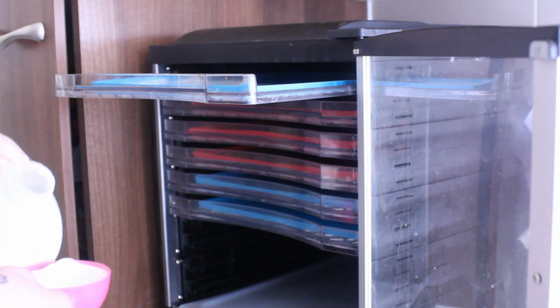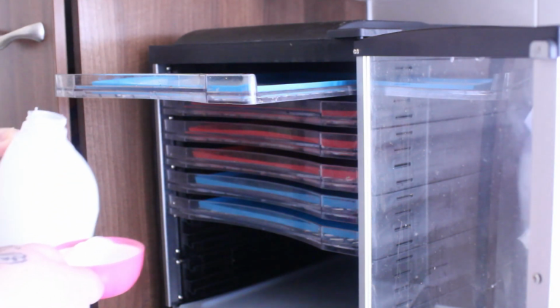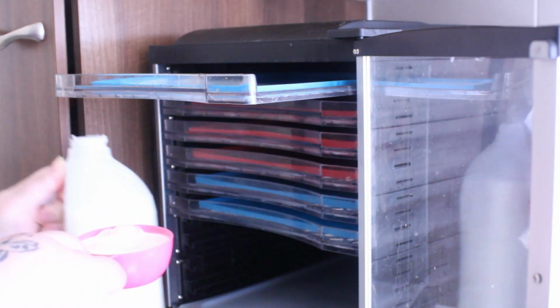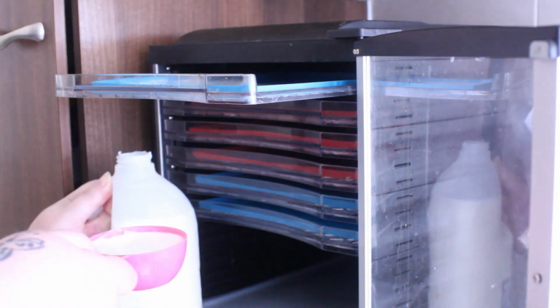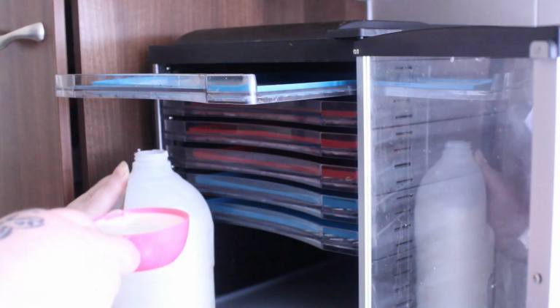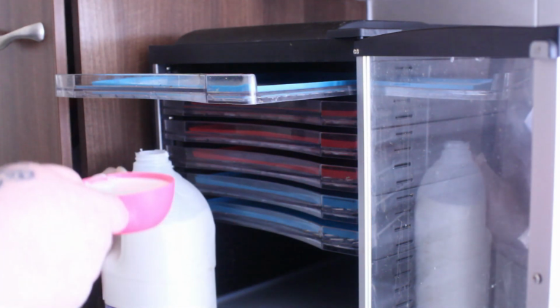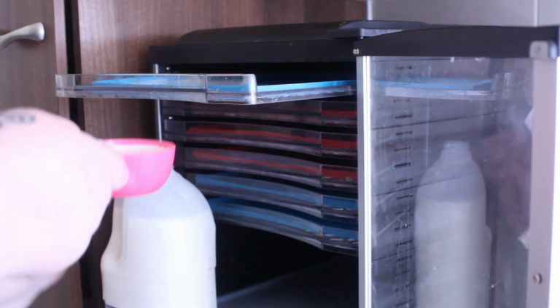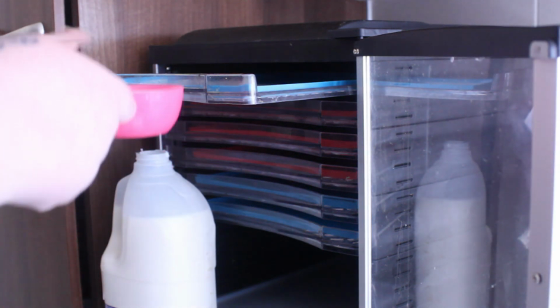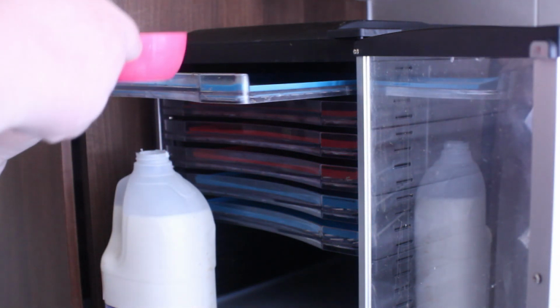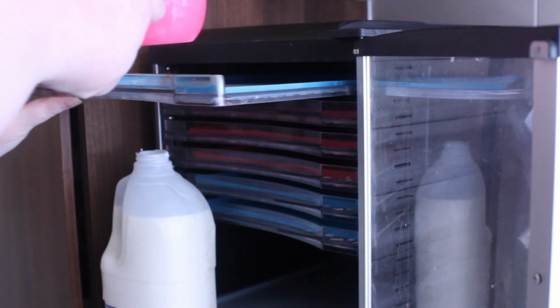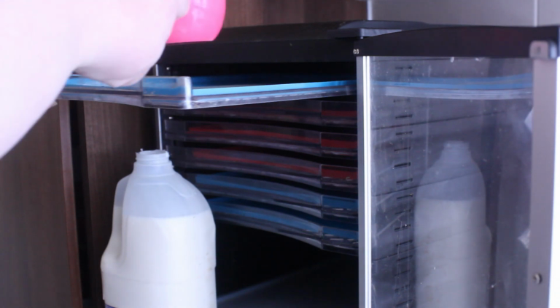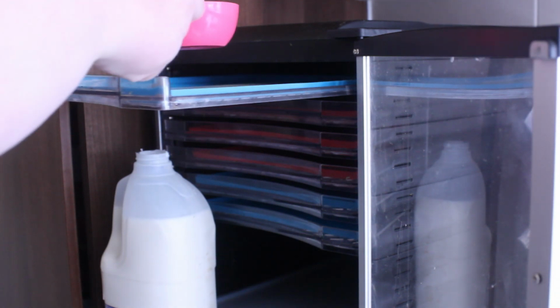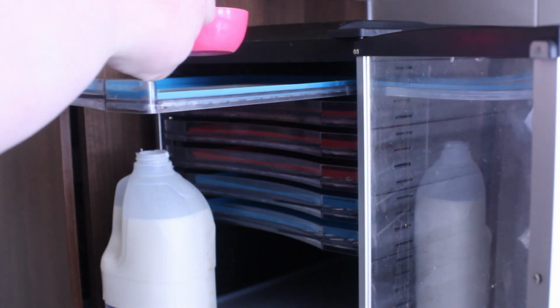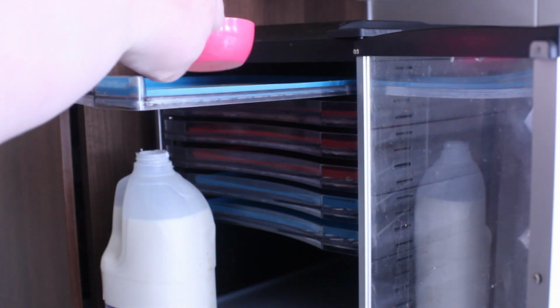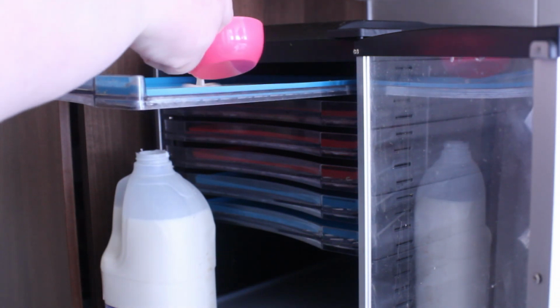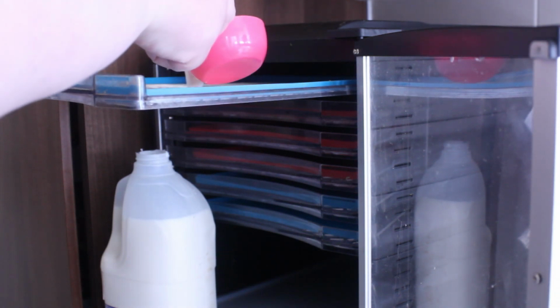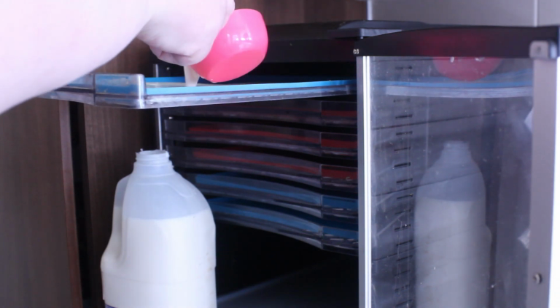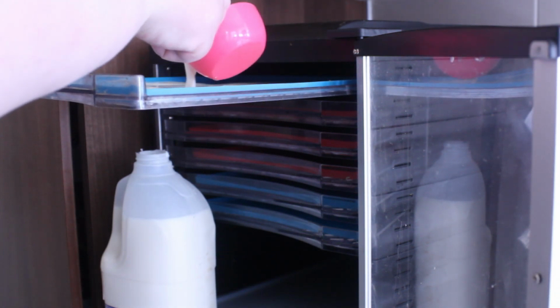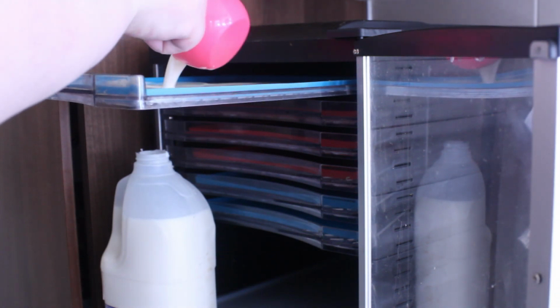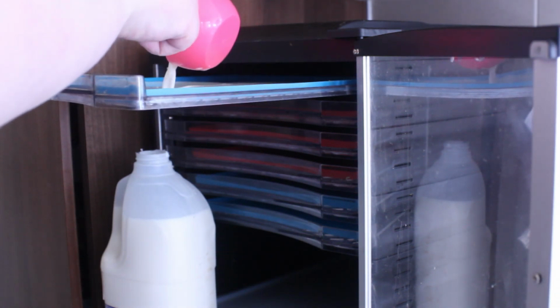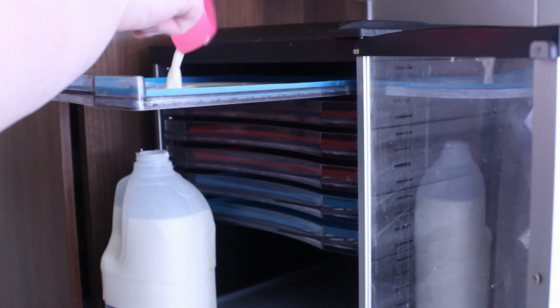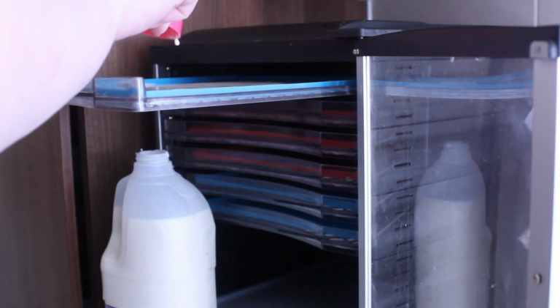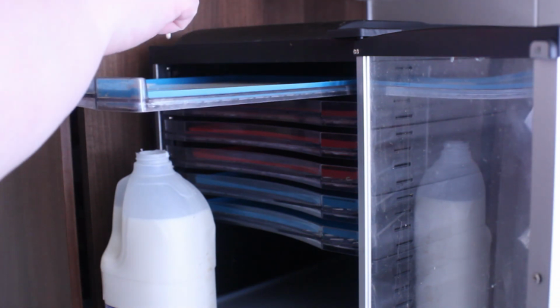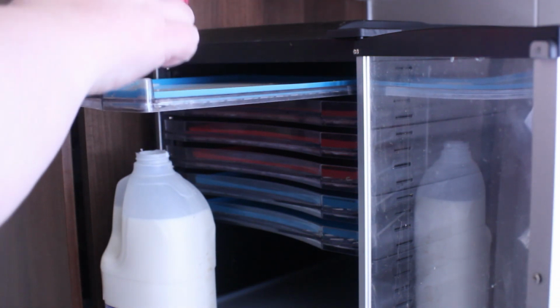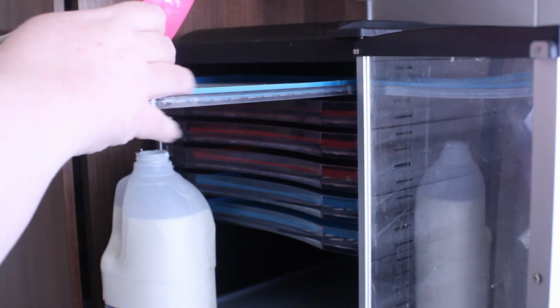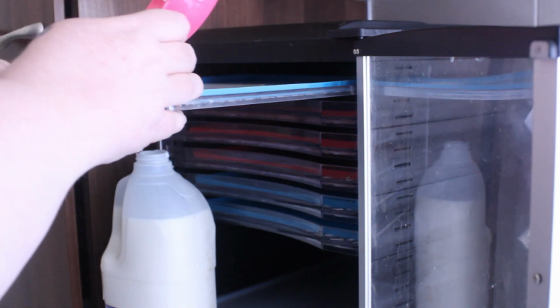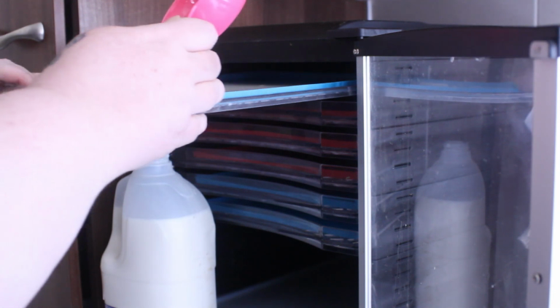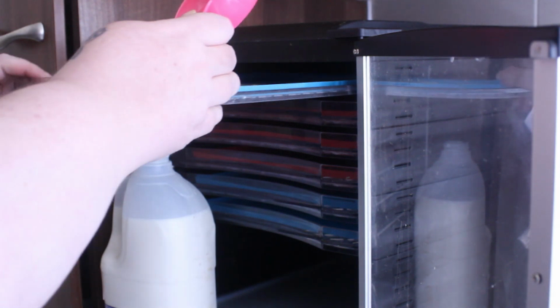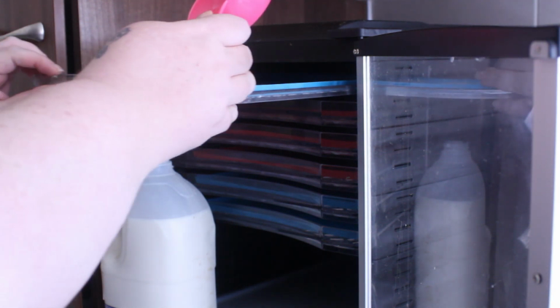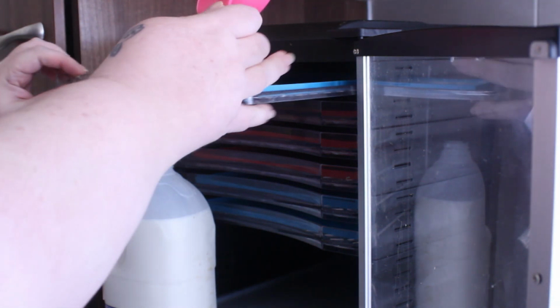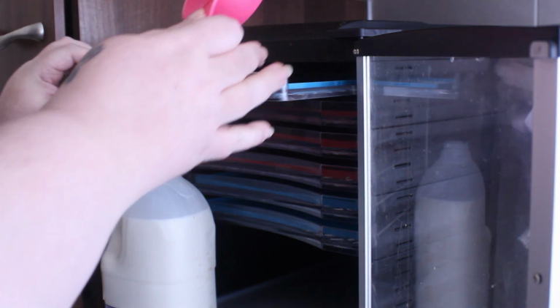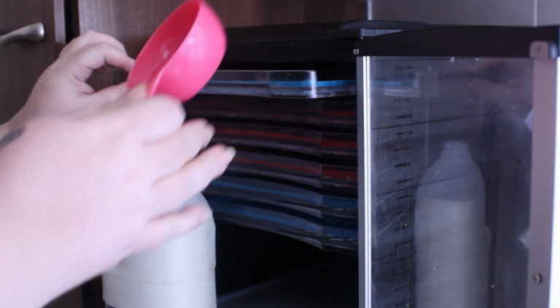I thought to start off with I would only put a half a cup on each mat, but as it turned out it was better off with a whole cup on each mat.